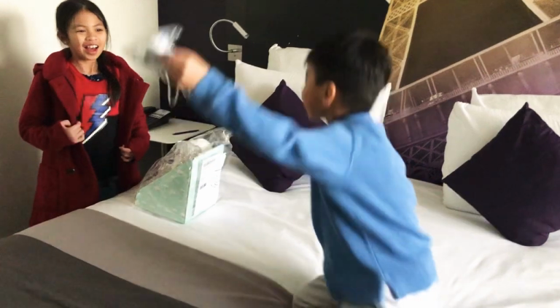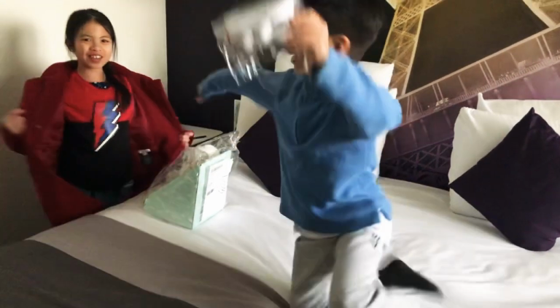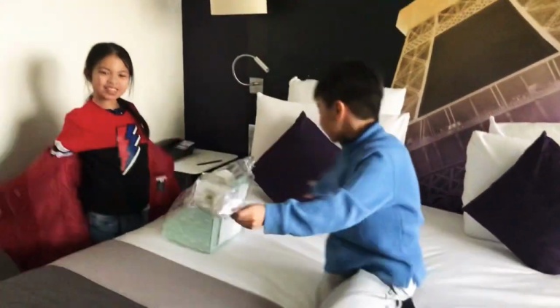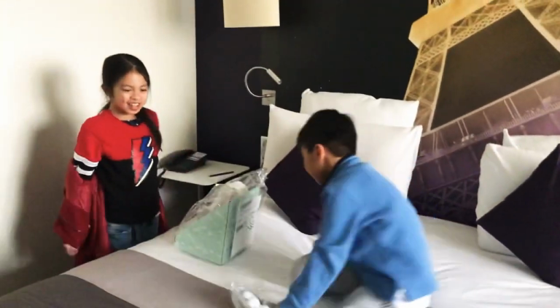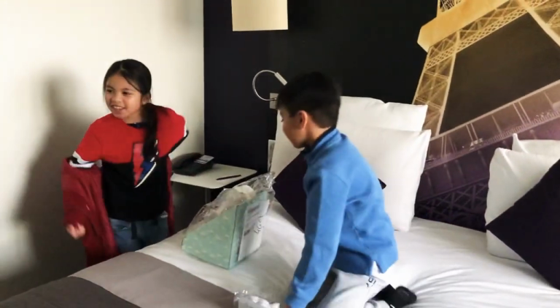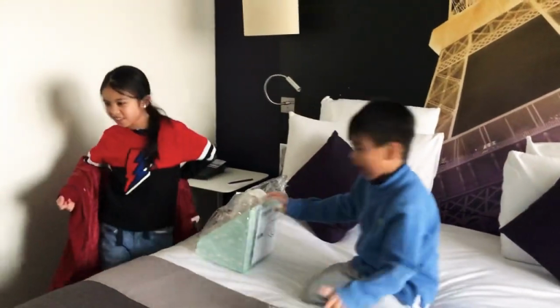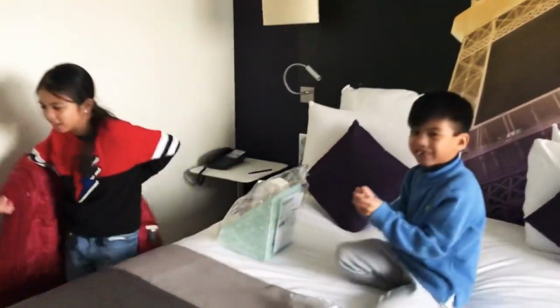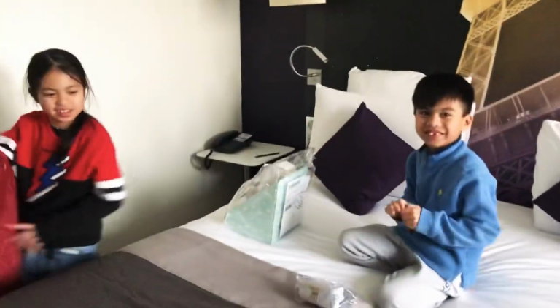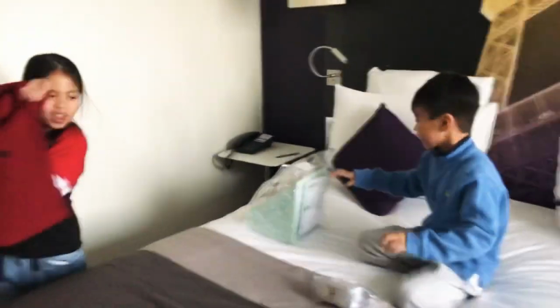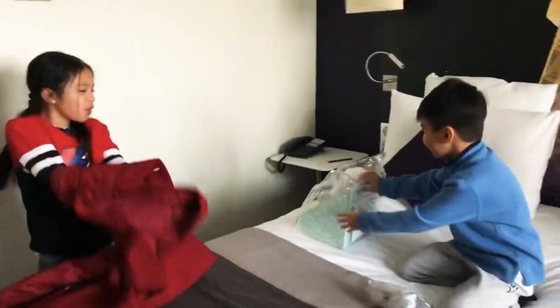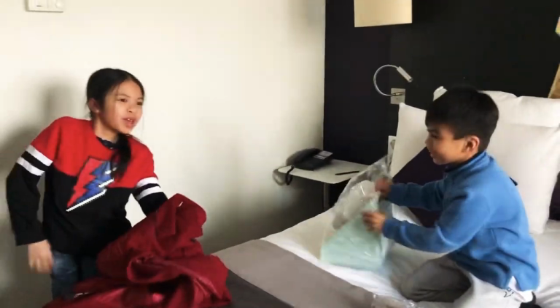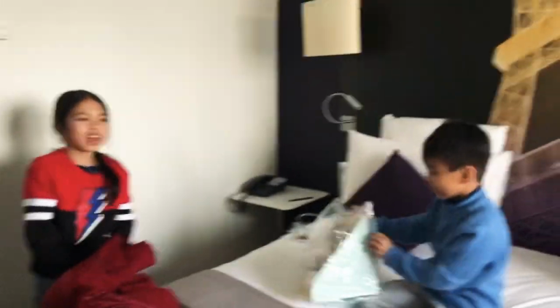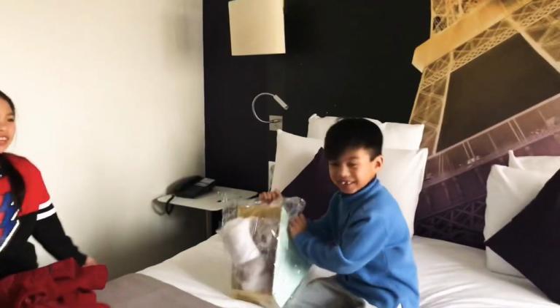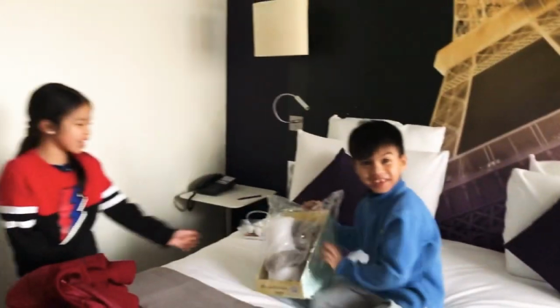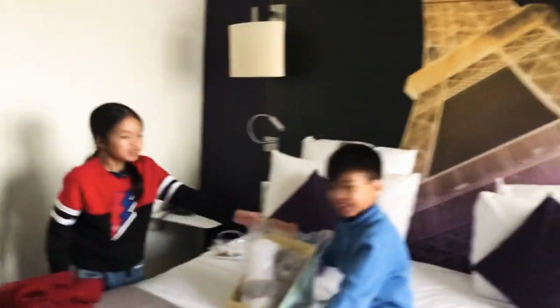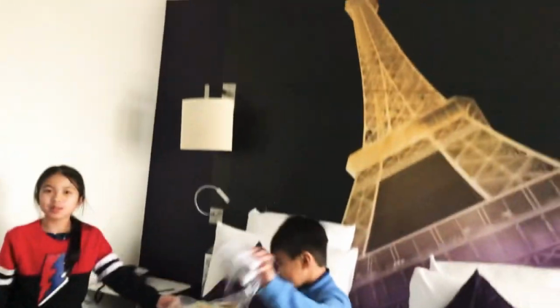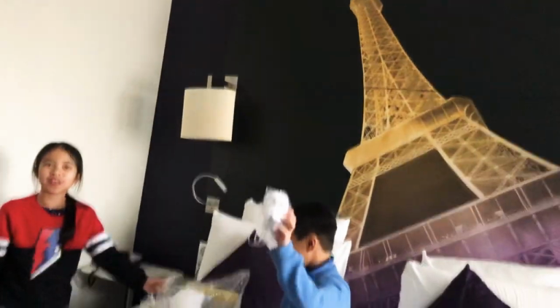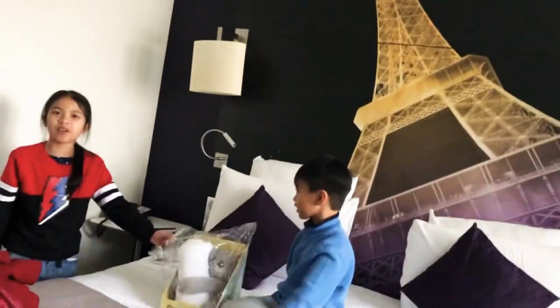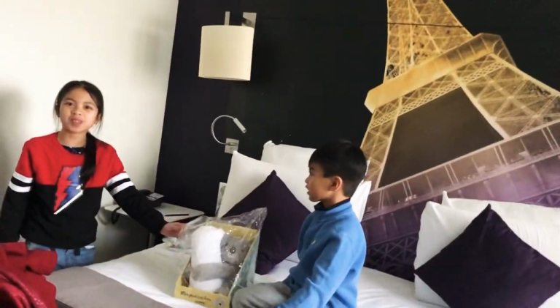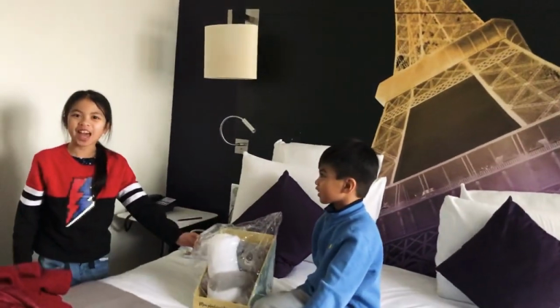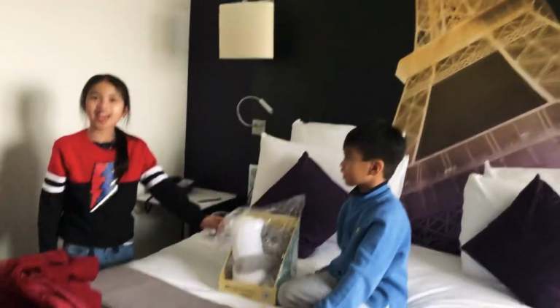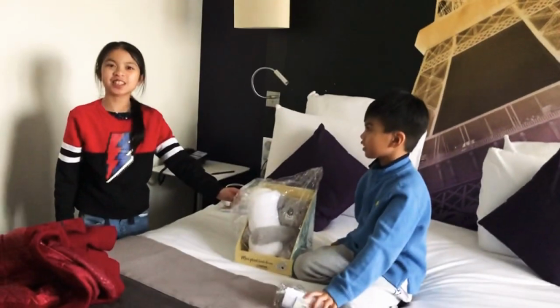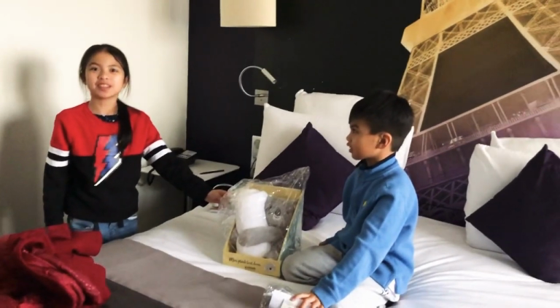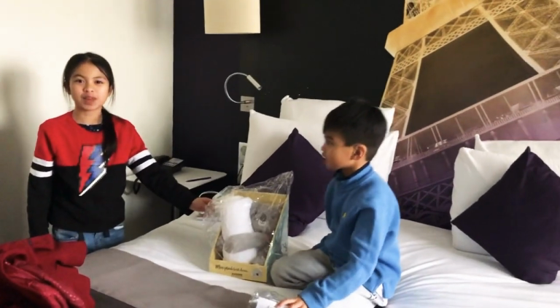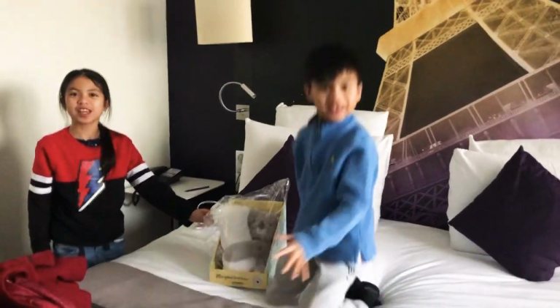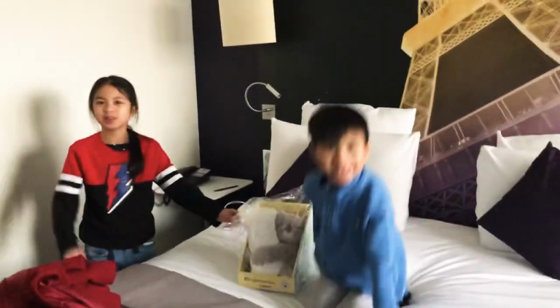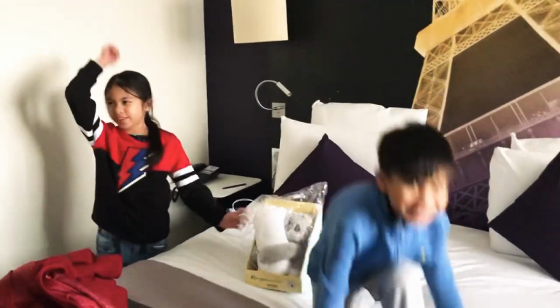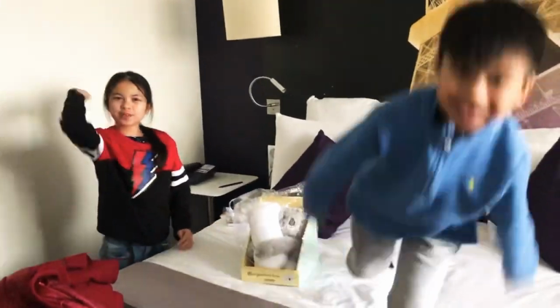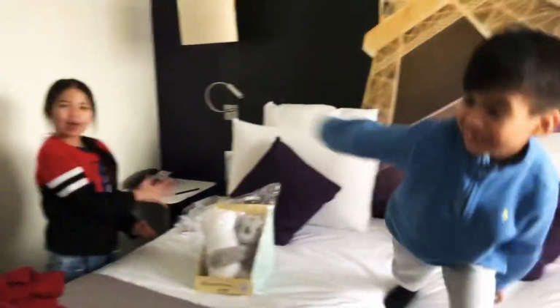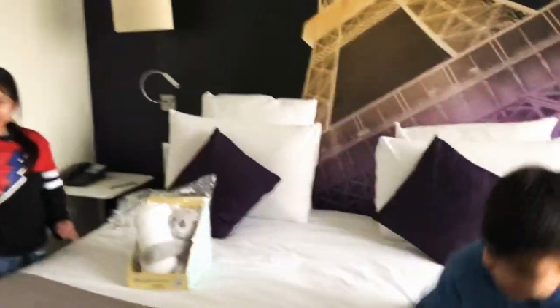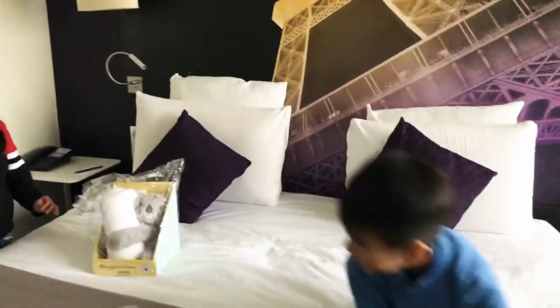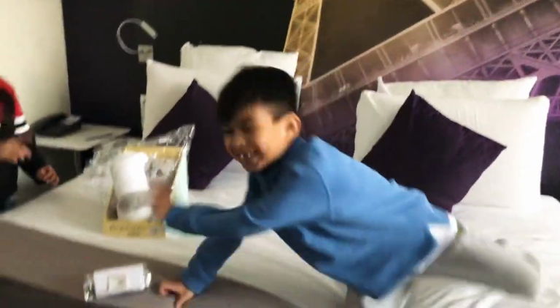Hi, welcome back to Jan and Jason's Wild Adventure. So we are now in a hotel that smells like grapes — and it actually smells like grapes. If you smell it, here you go, smell it.